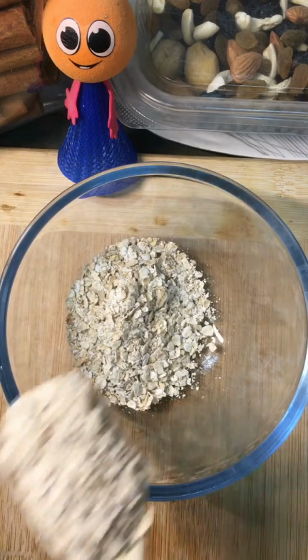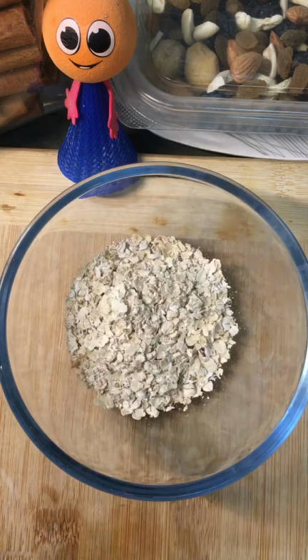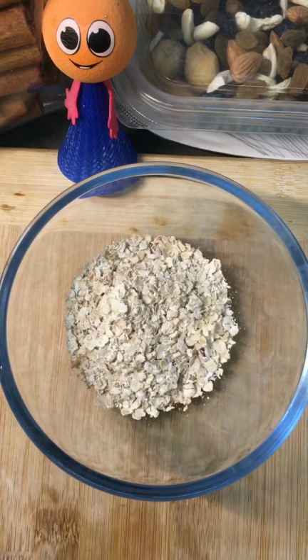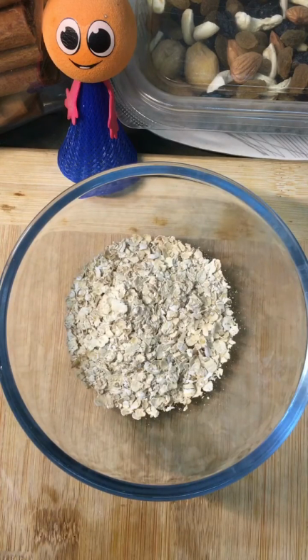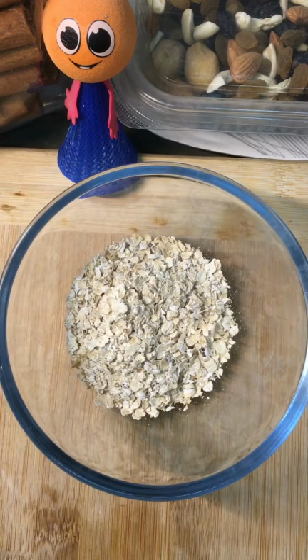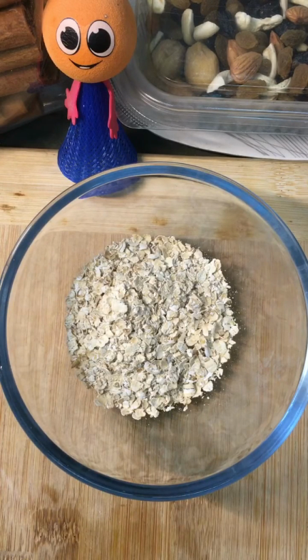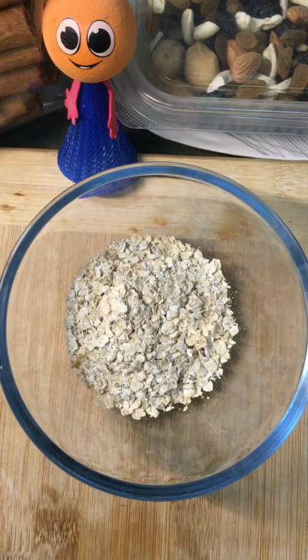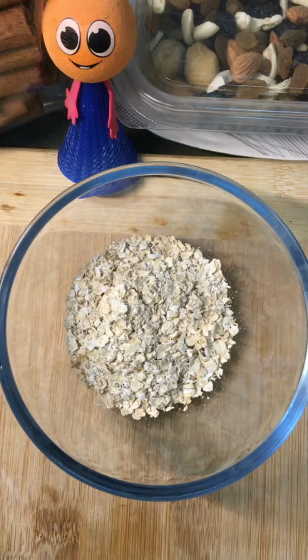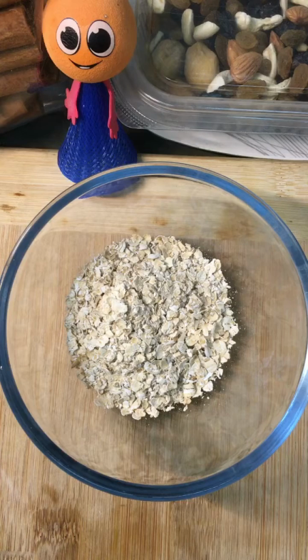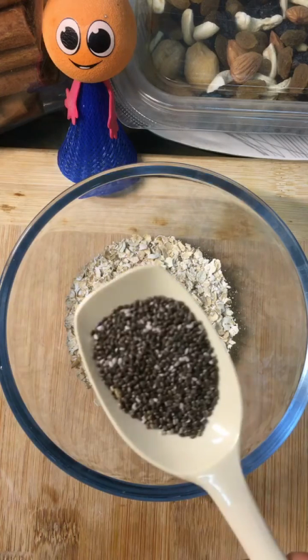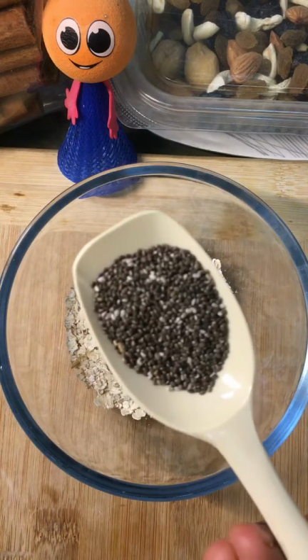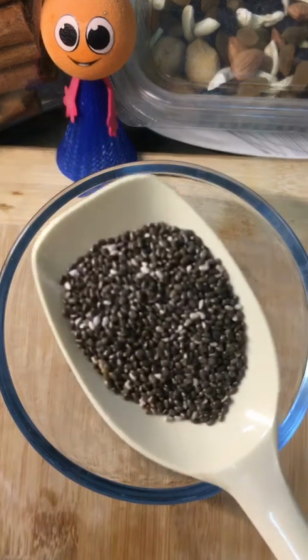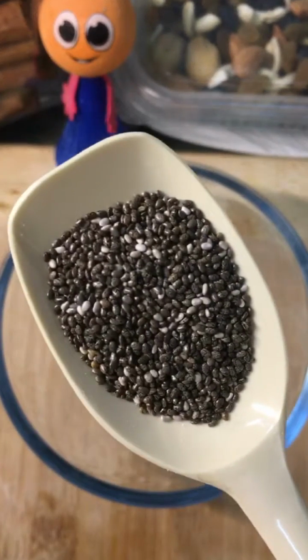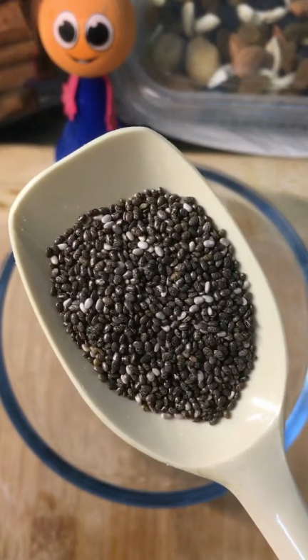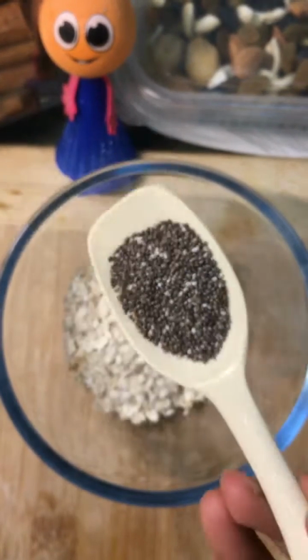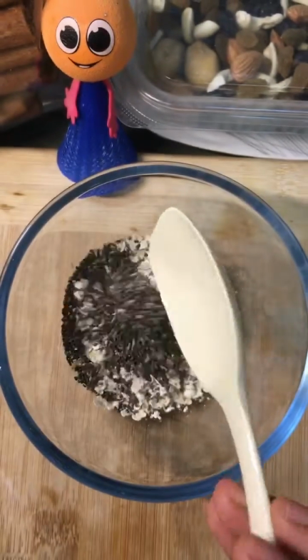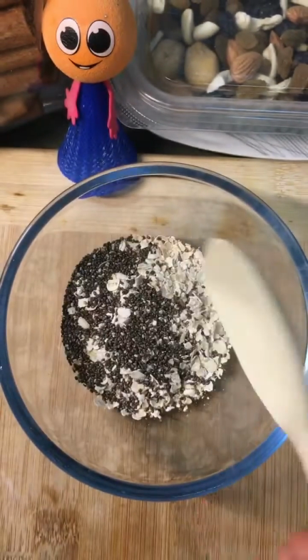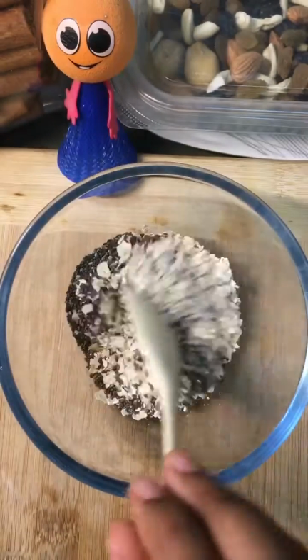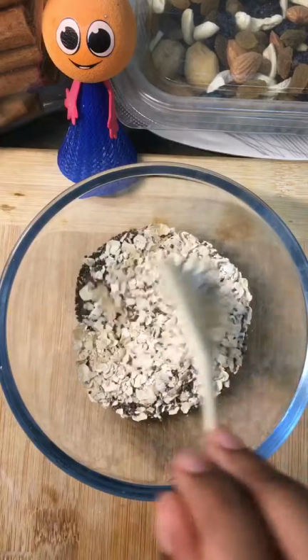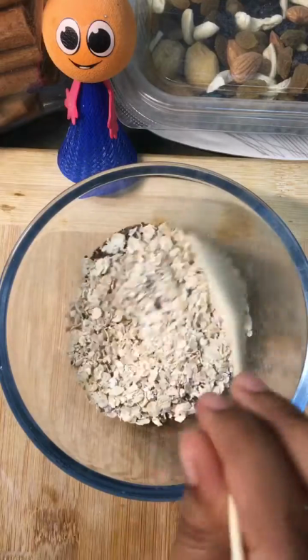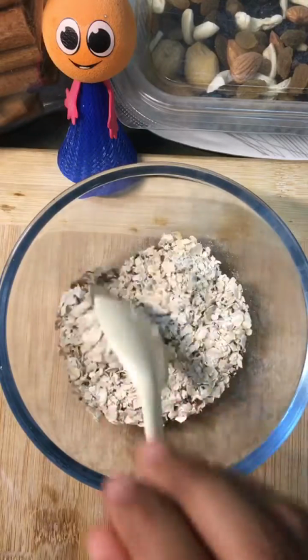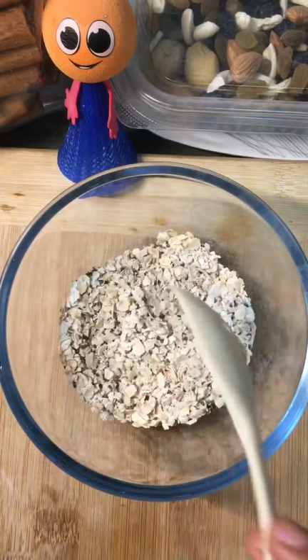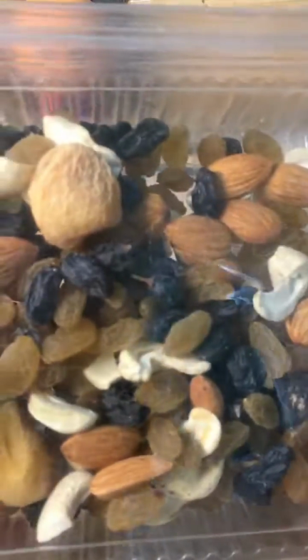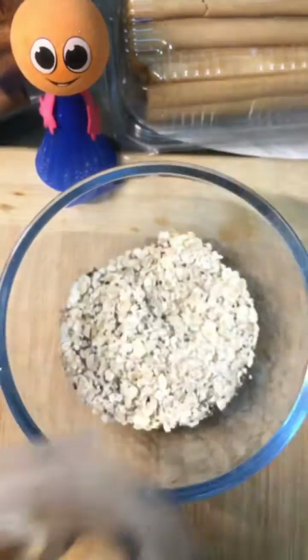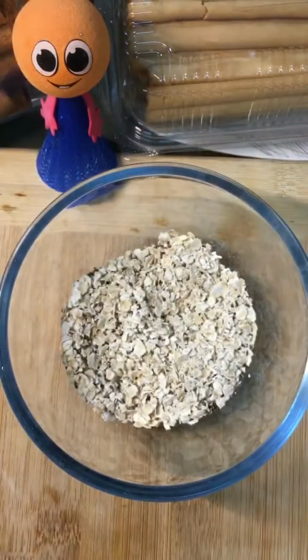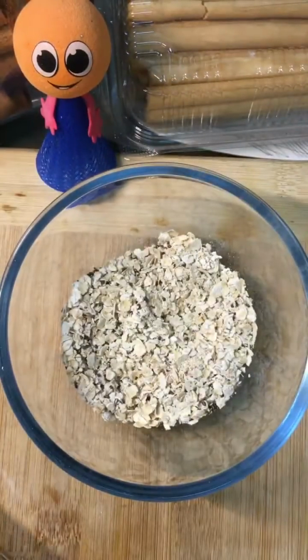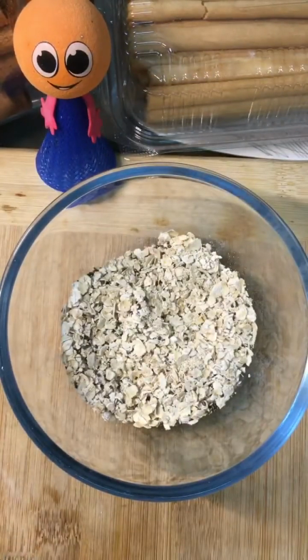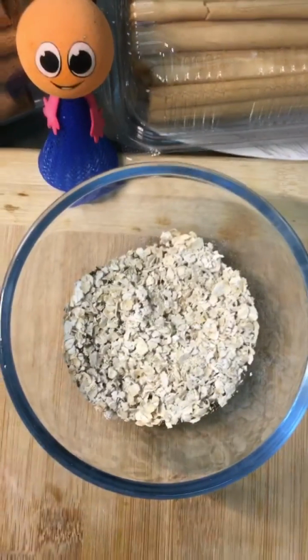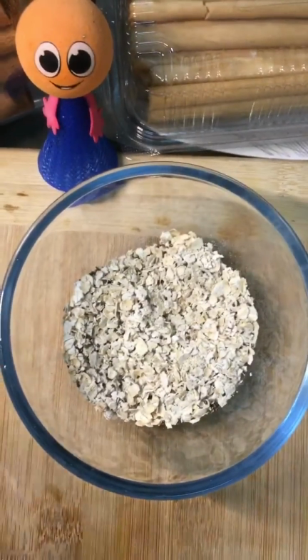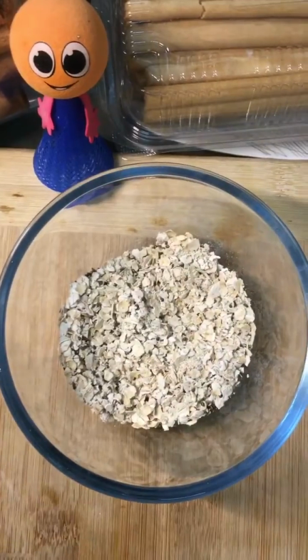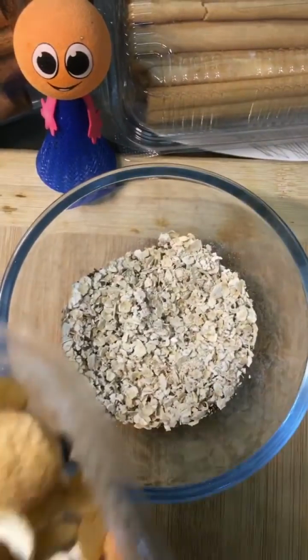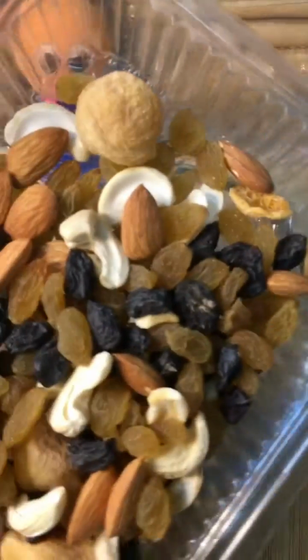Here I am using Safola Healthy Oats. Now I'm adding one spoon of chia seeds — I am using Neutral Valley chia seeds. I'm also adding some mixture of dry fruits; you can add any dry fruits of your choice.